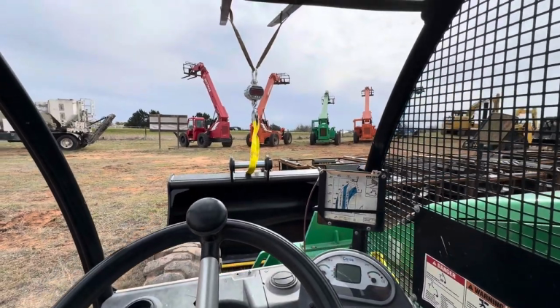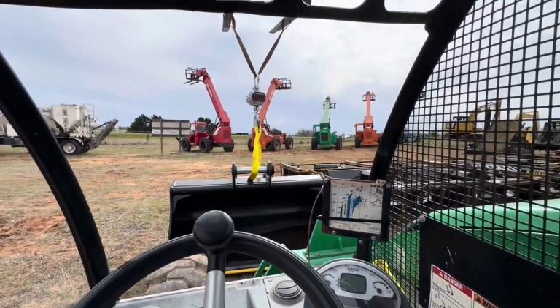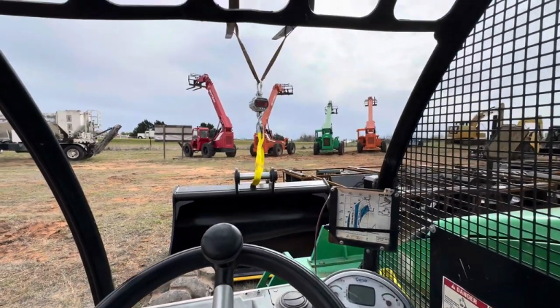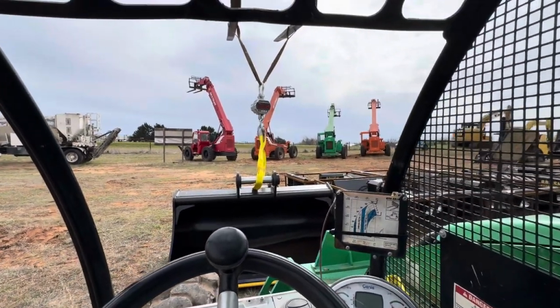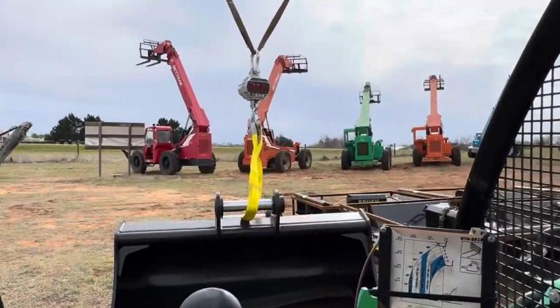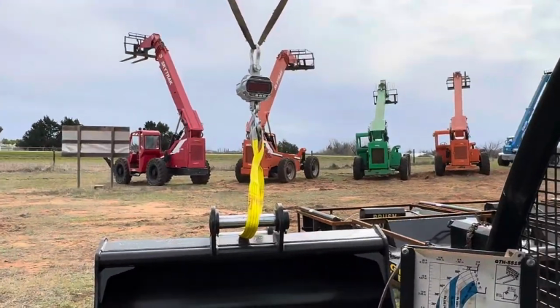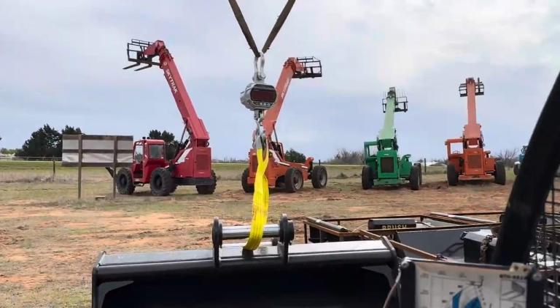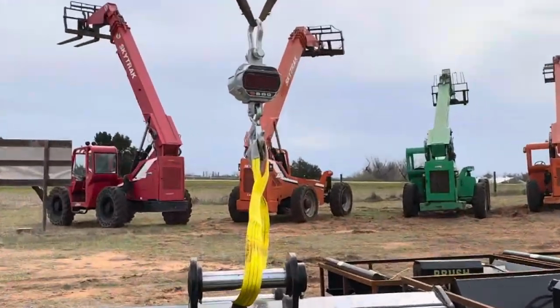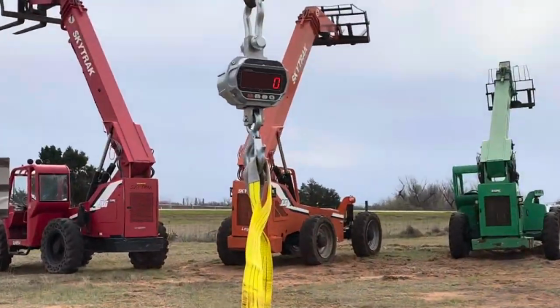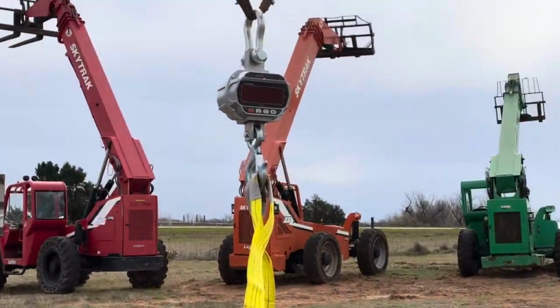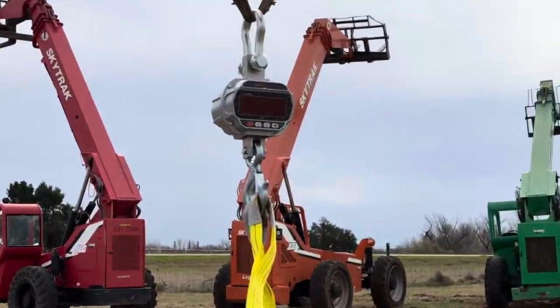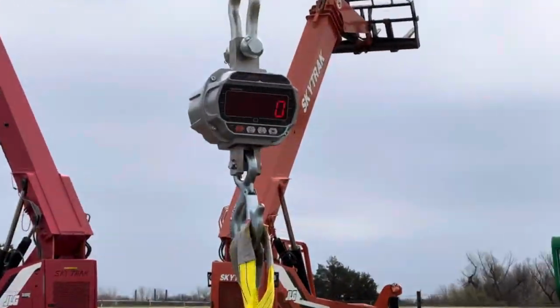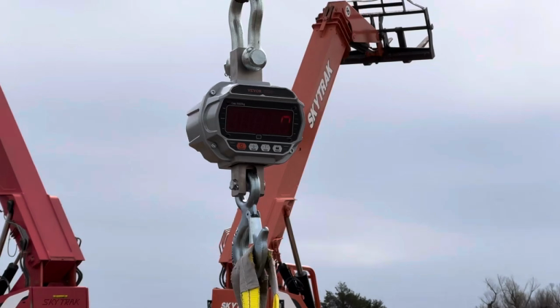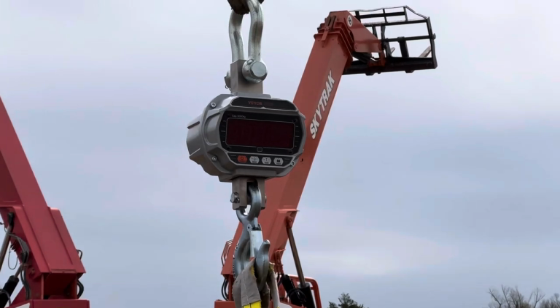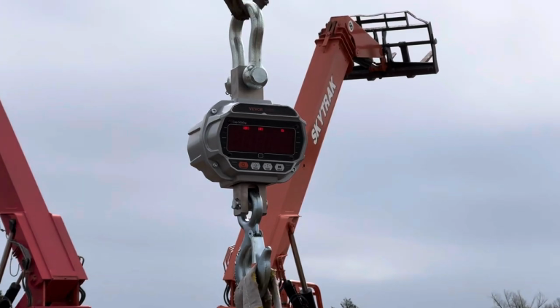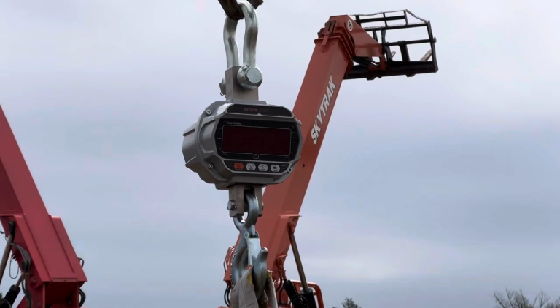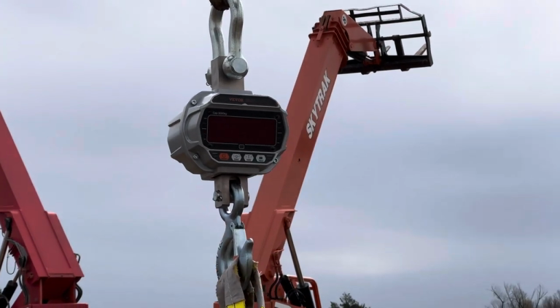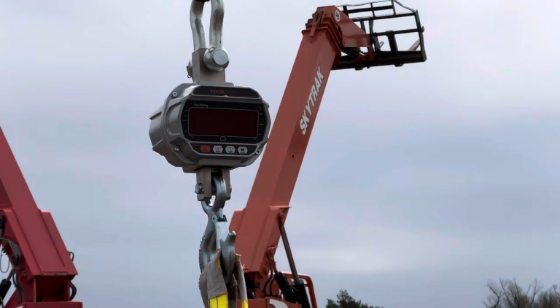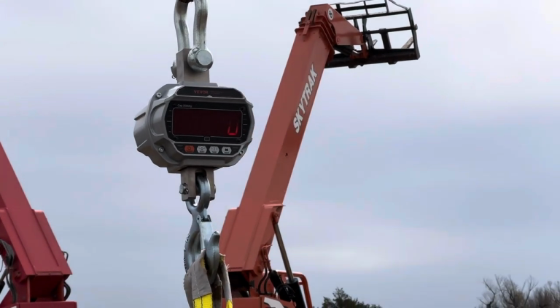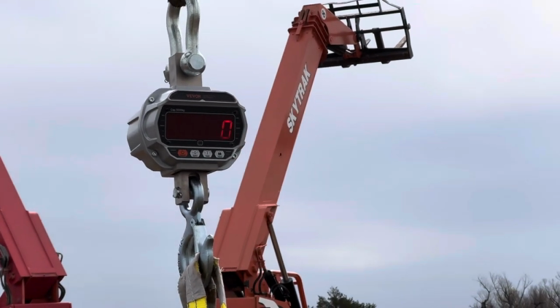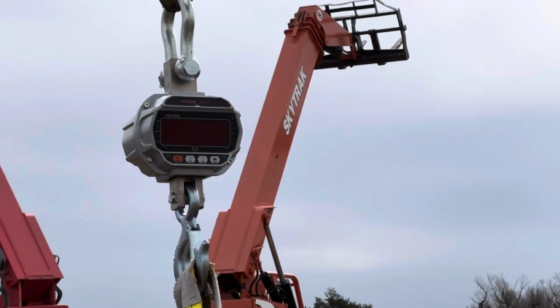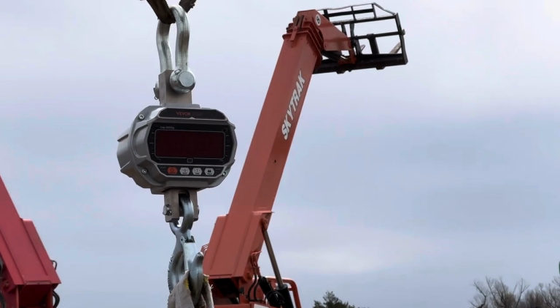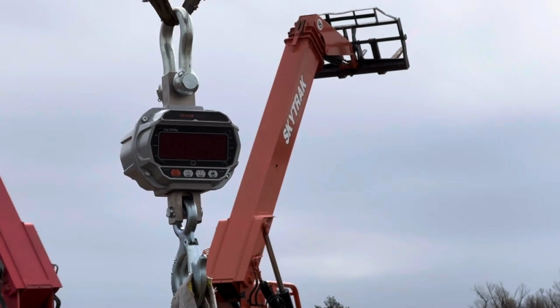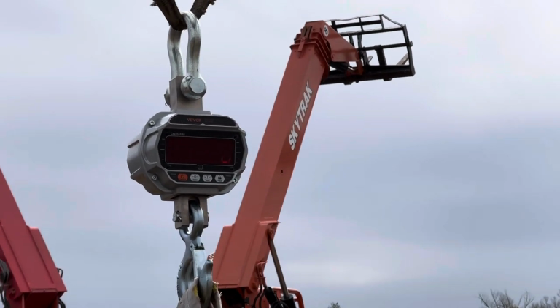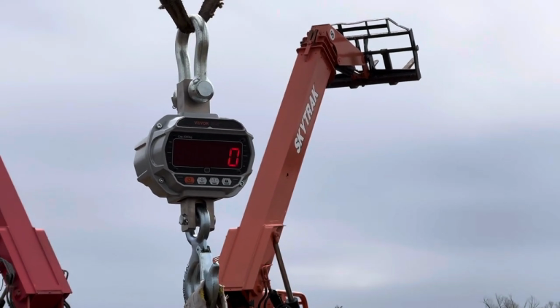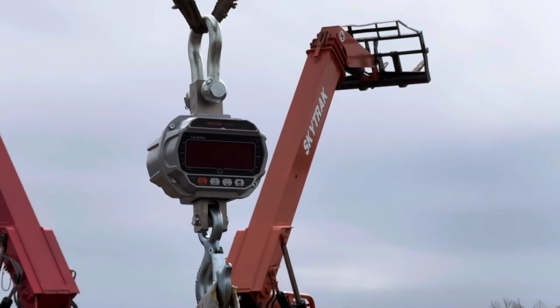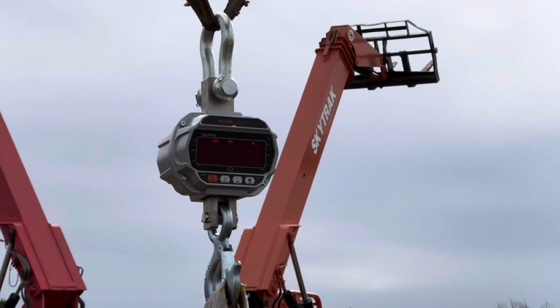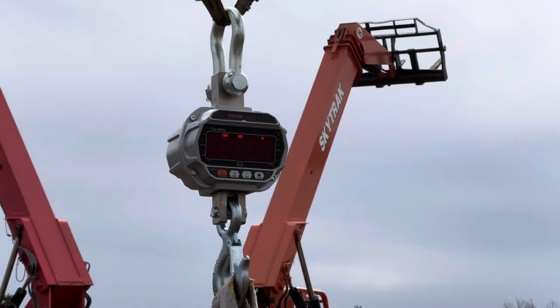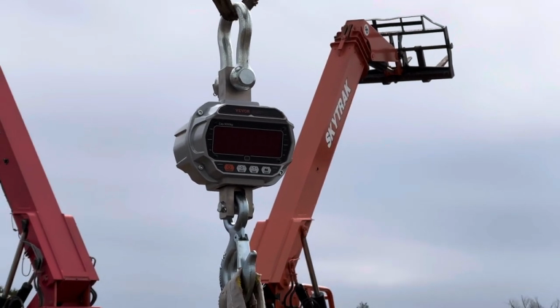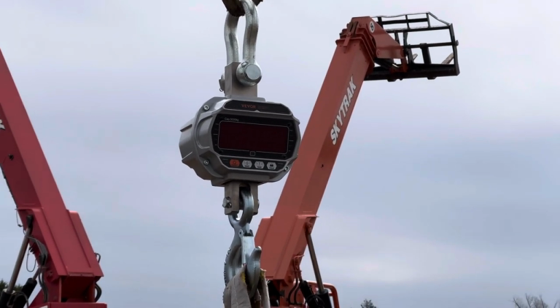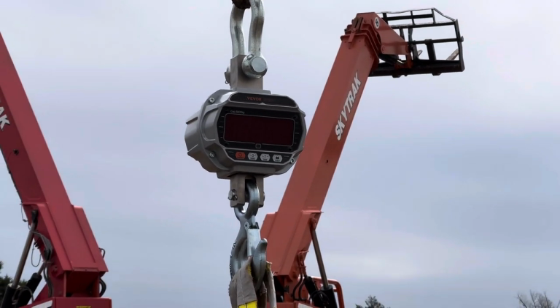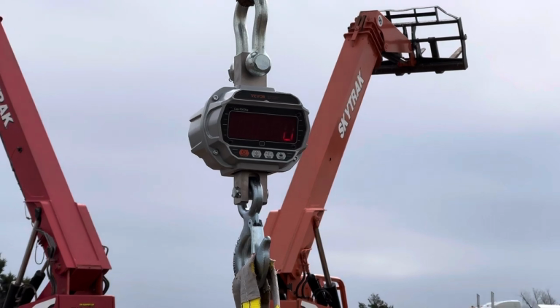i35equipment.com. Today we are utilizing a Vever Crane weight scale to measure the weight of a bucket.